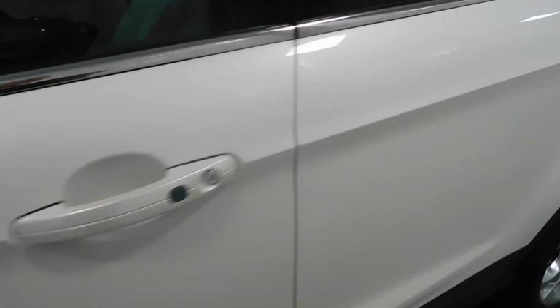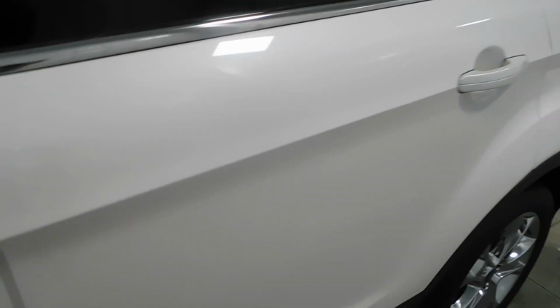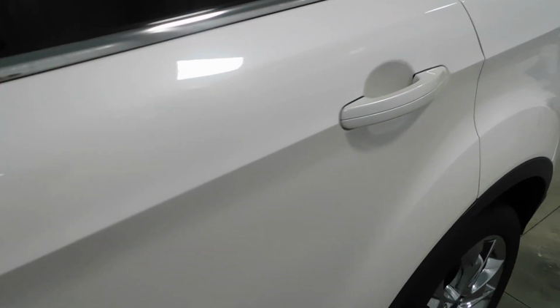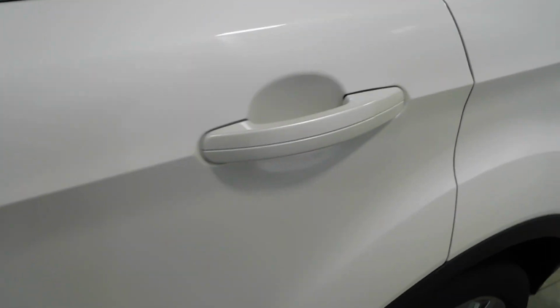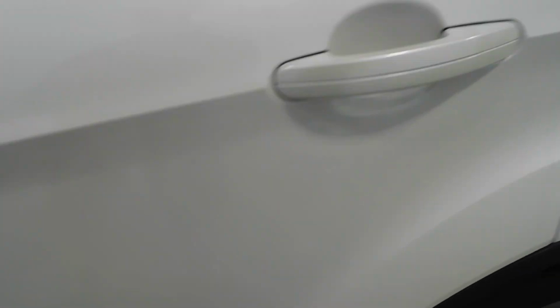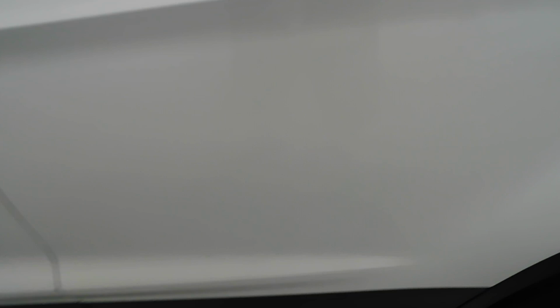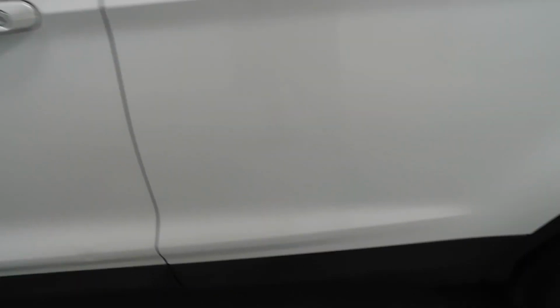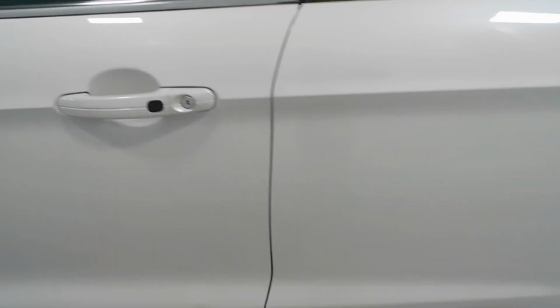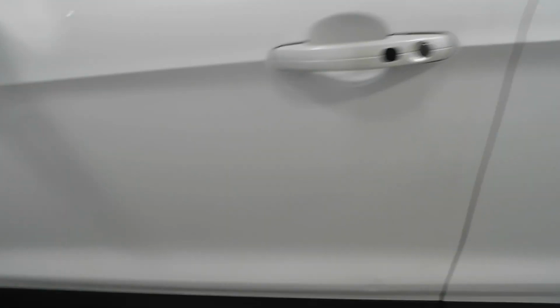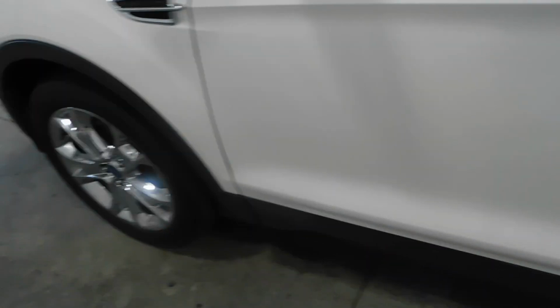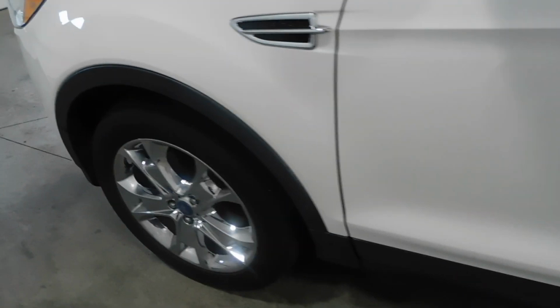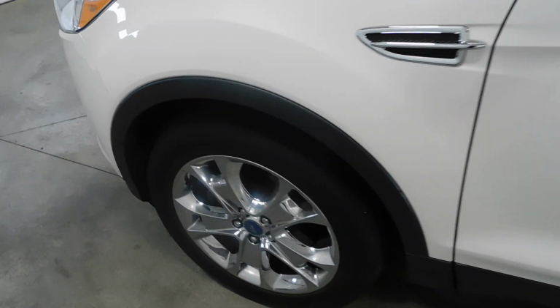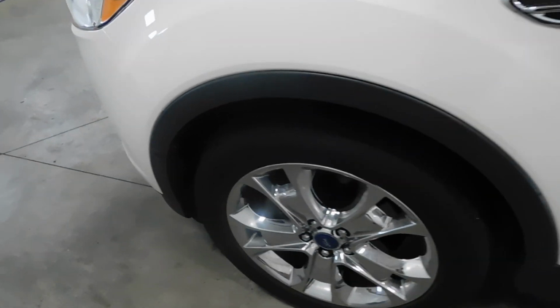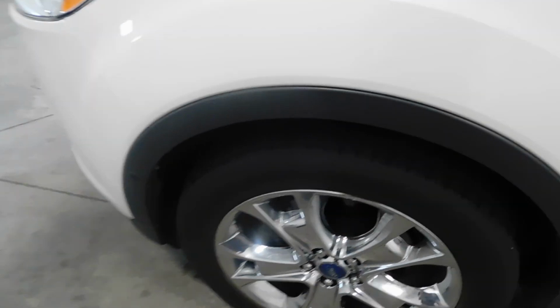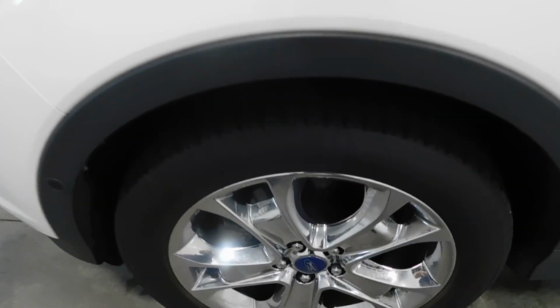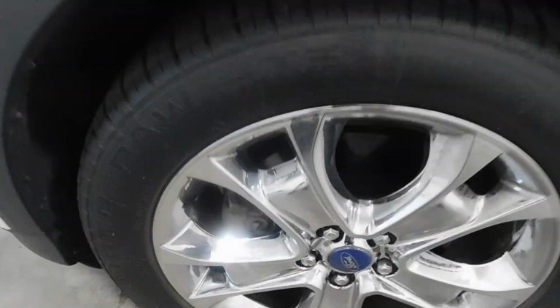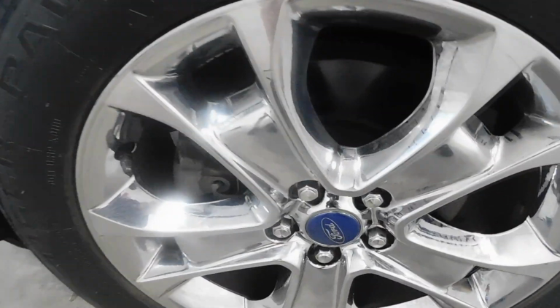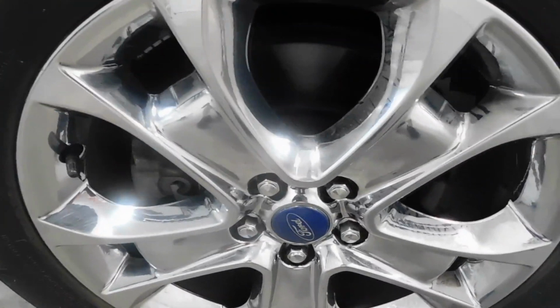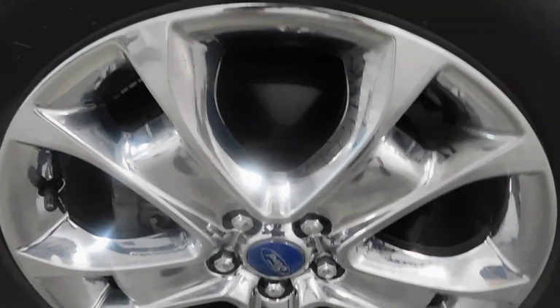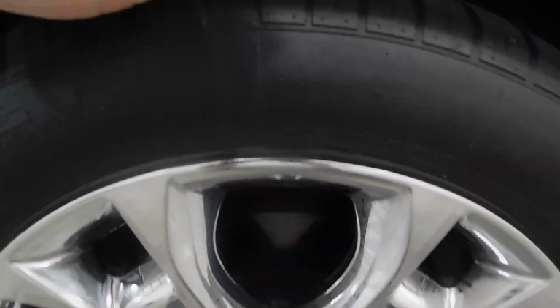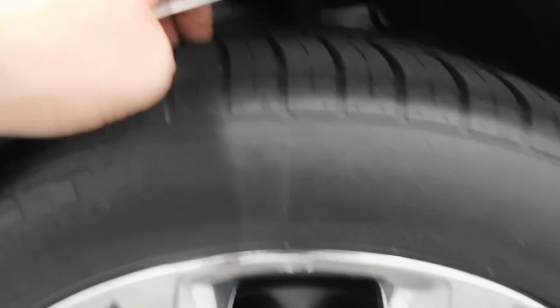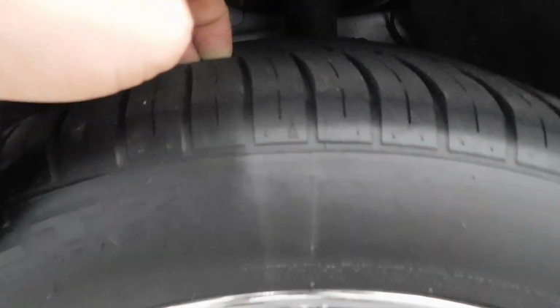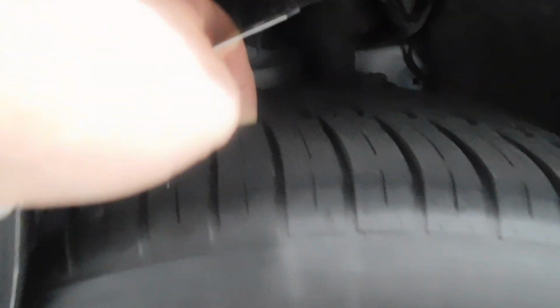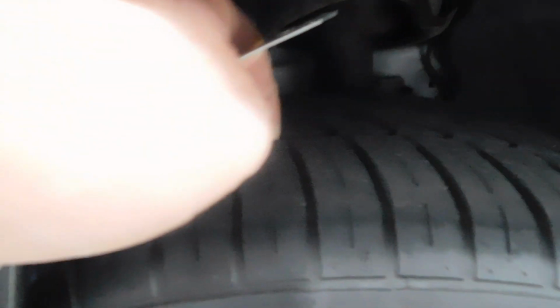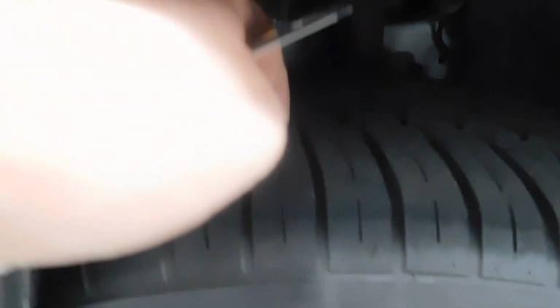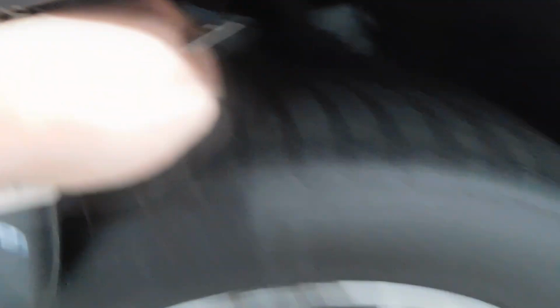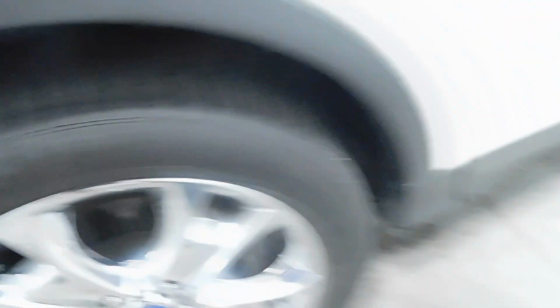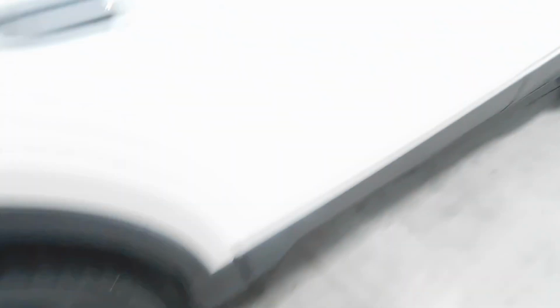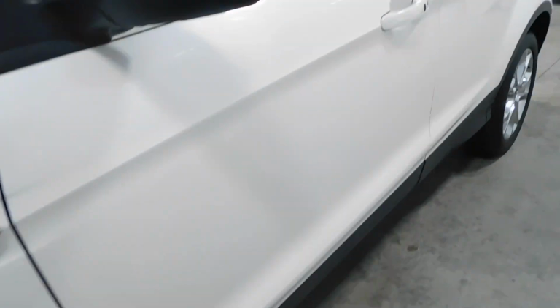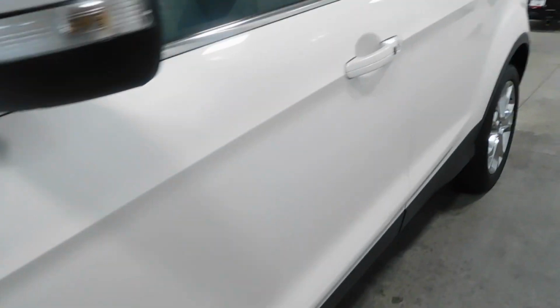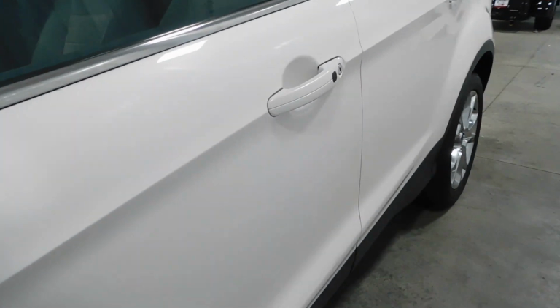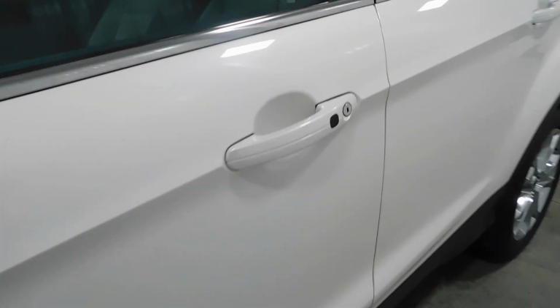You're going to see it has no major rock chips, dings, dents, nicks, scratches or blemishes whatsoever. The wheels — there's no signs of curbing or road rash and you have plenty of tread life left in those tires. Those tires are like brand new.